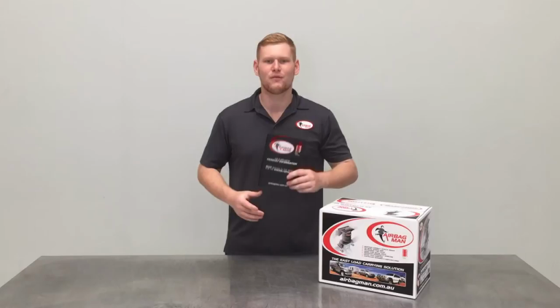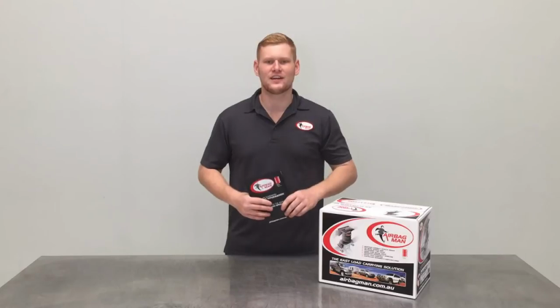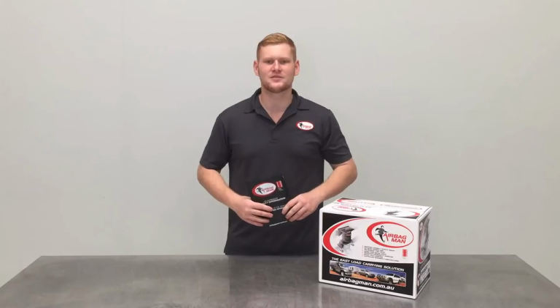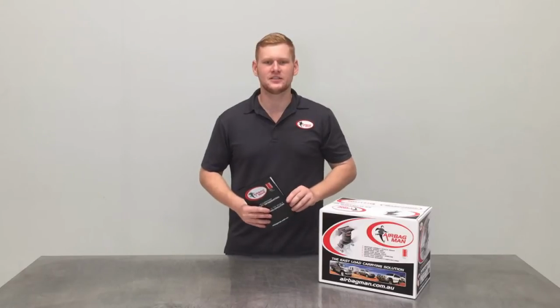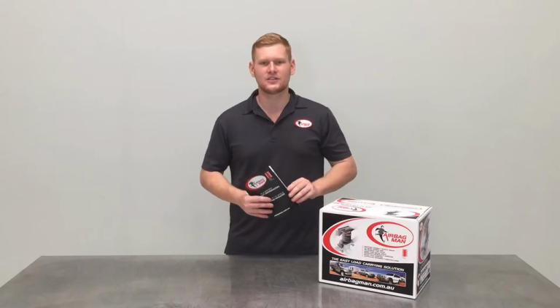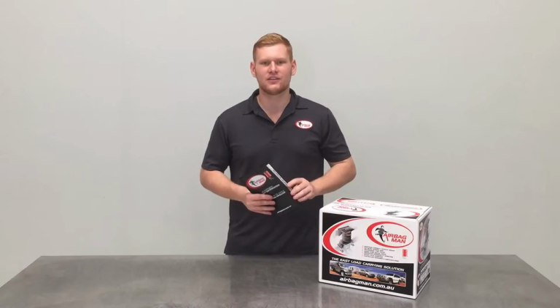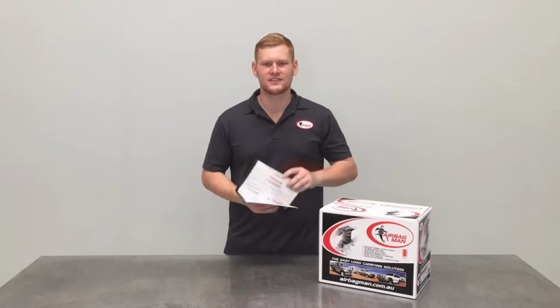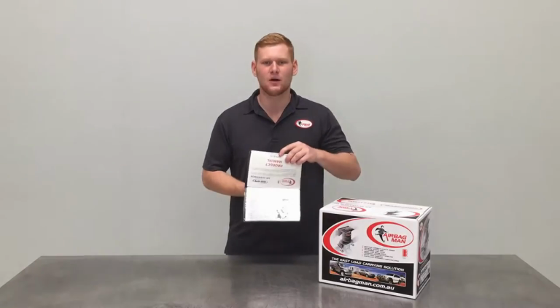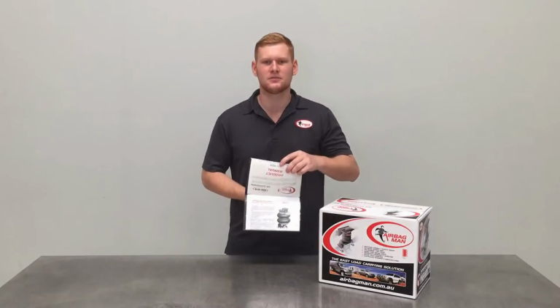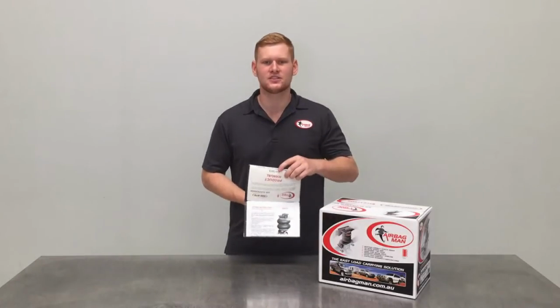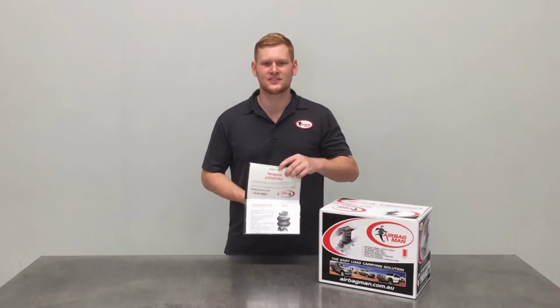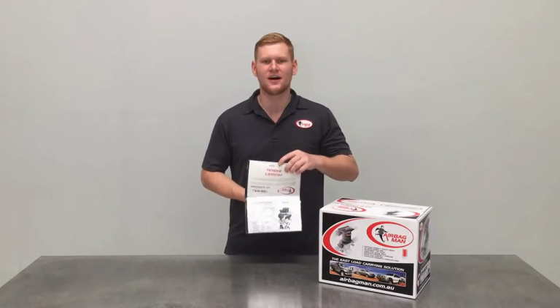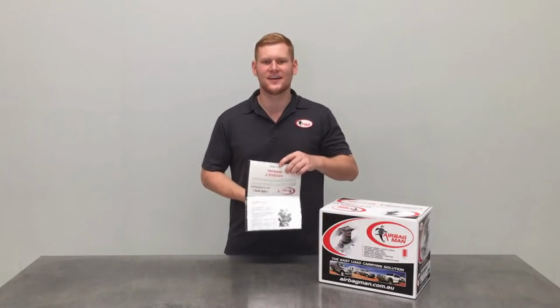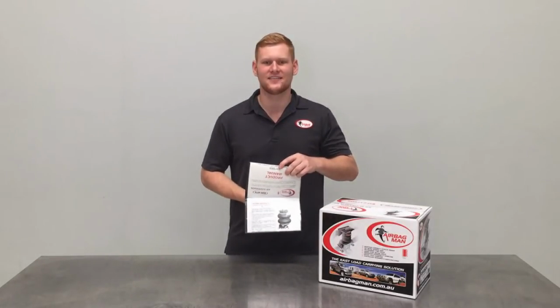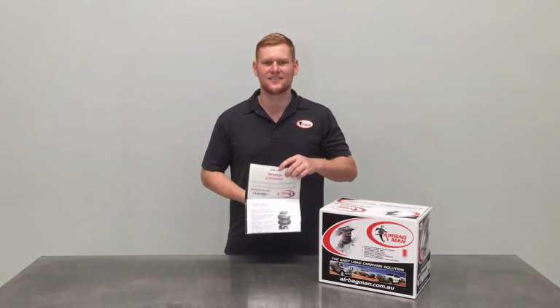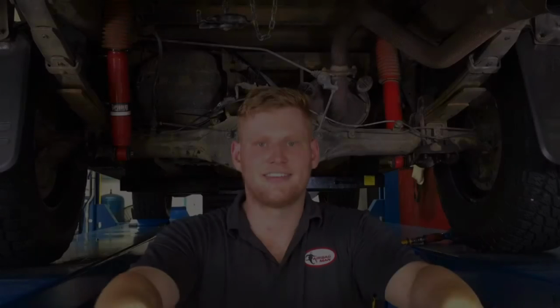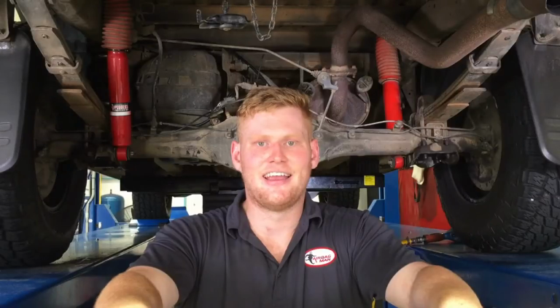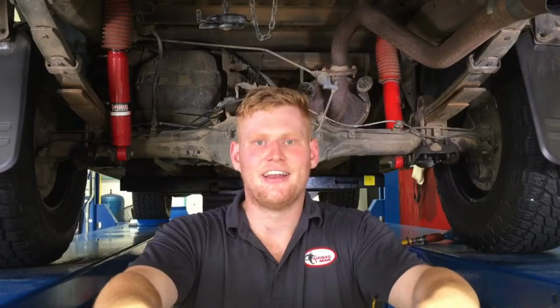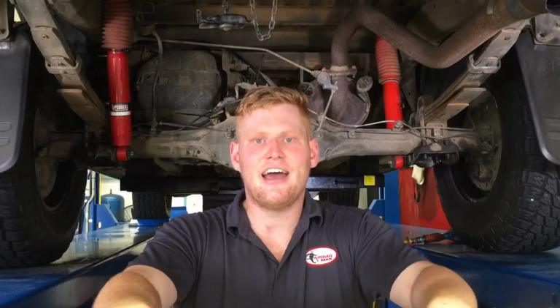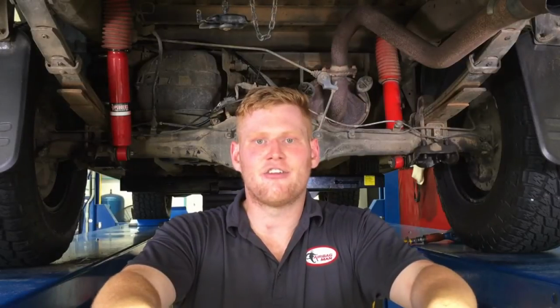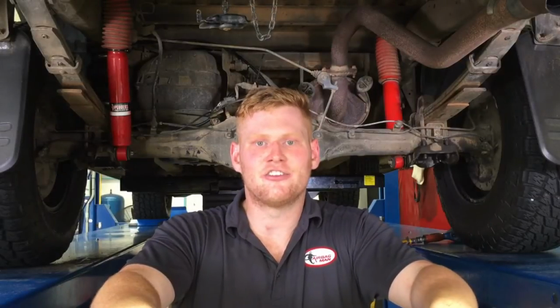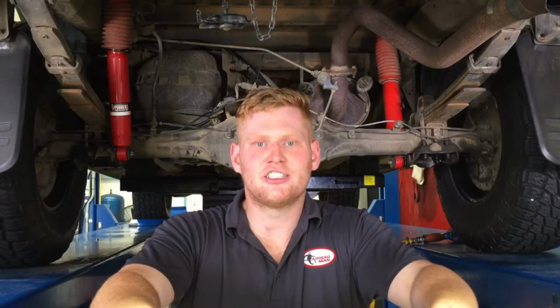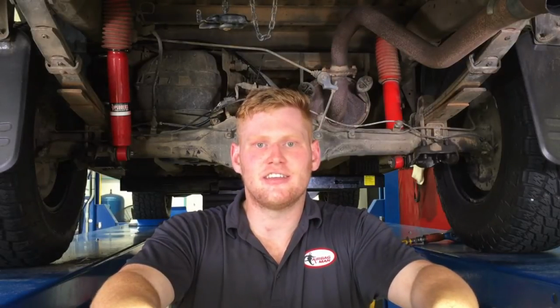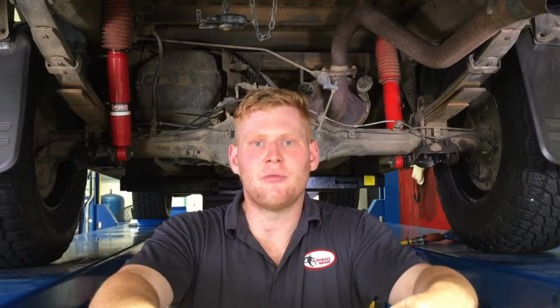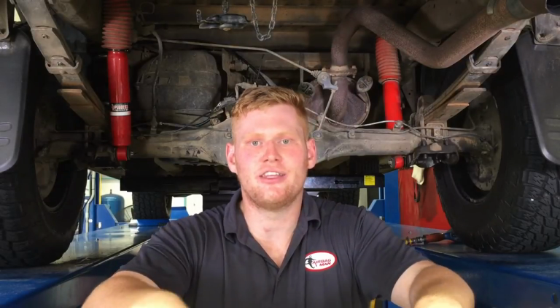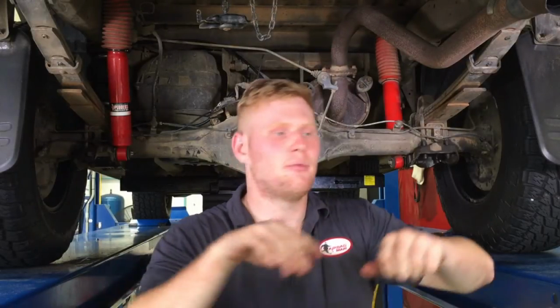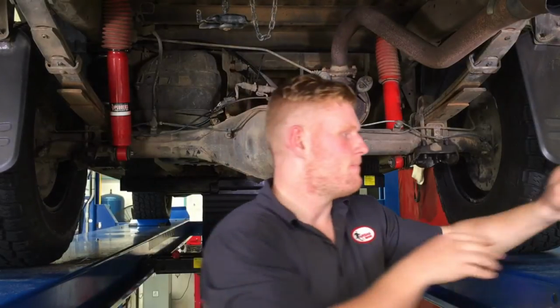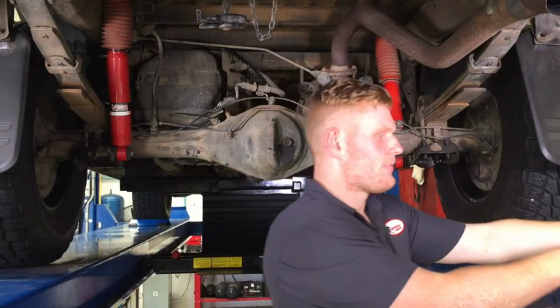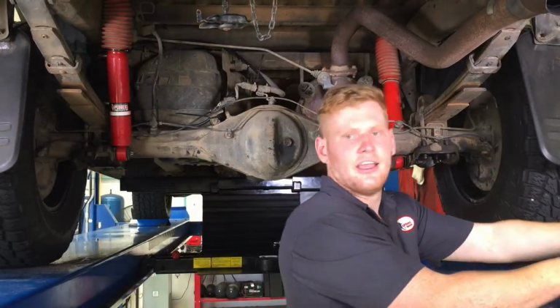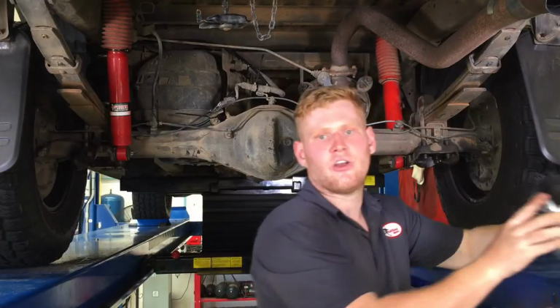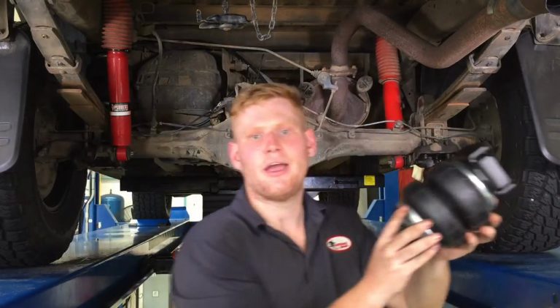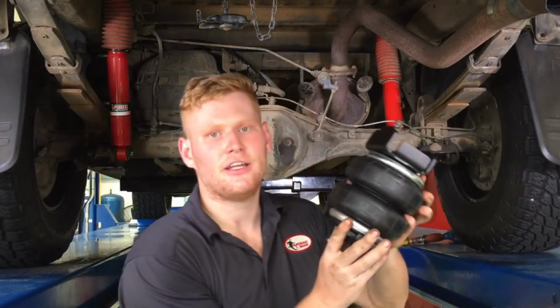Before fitting your air suspension, make sure you read through your step-by-step instructions that are supplied in the kit. Now that you've read your instructions, it's time to build the assembly. Here's one I prepared earlier.